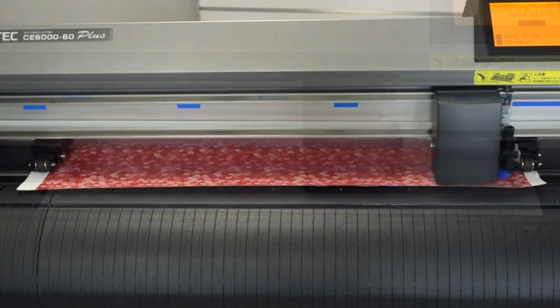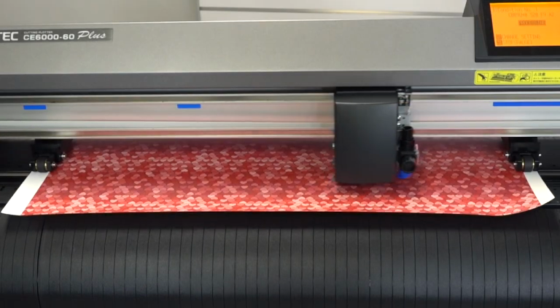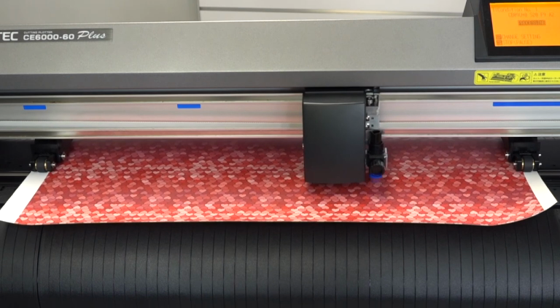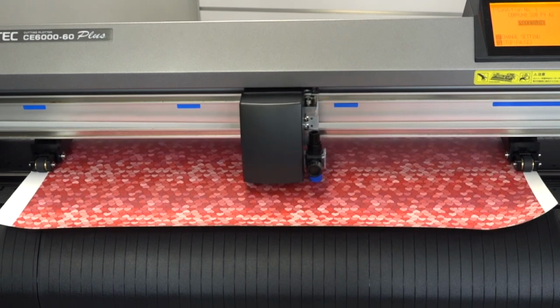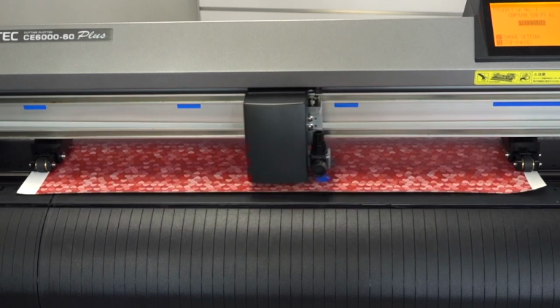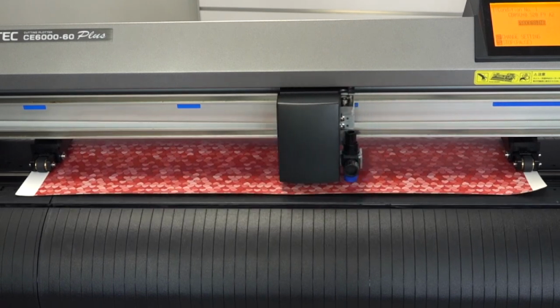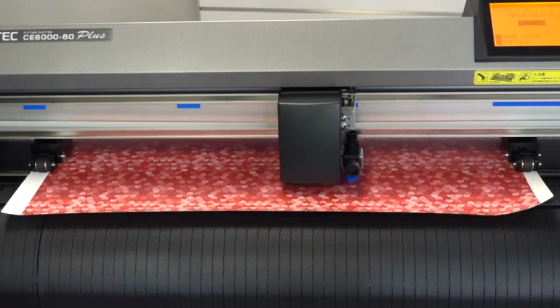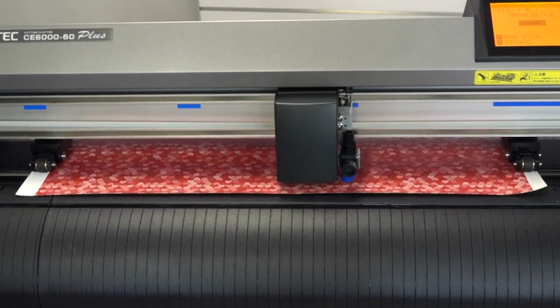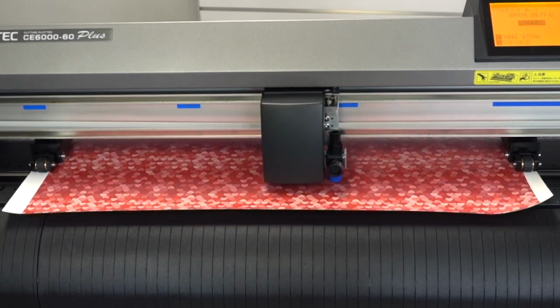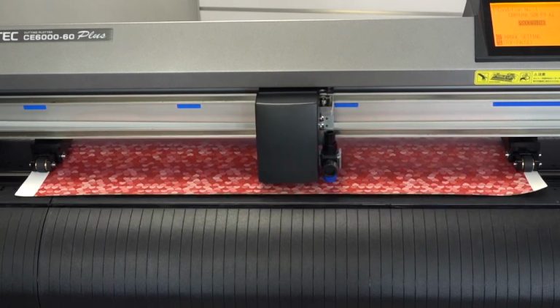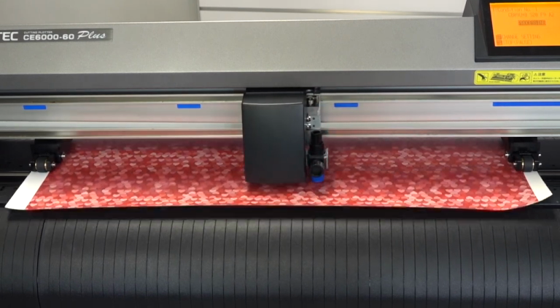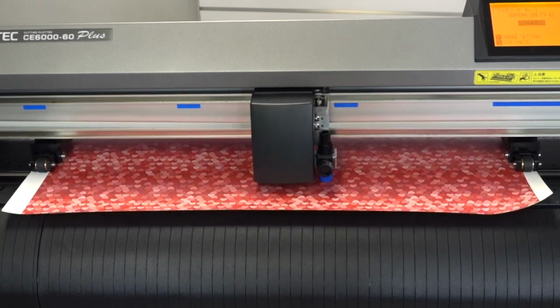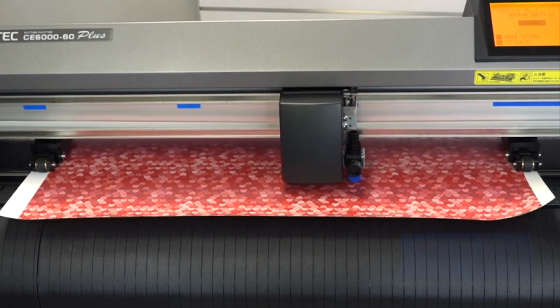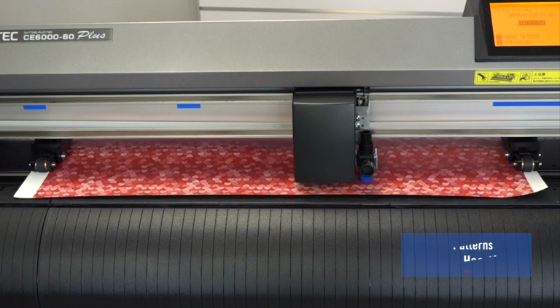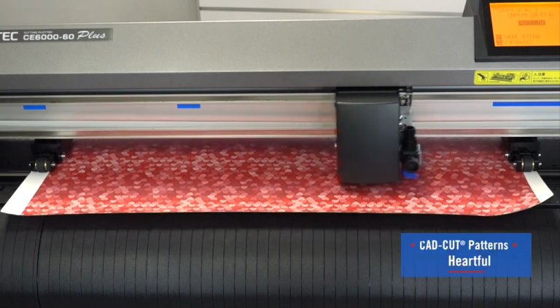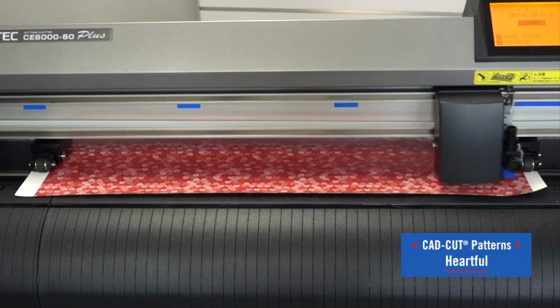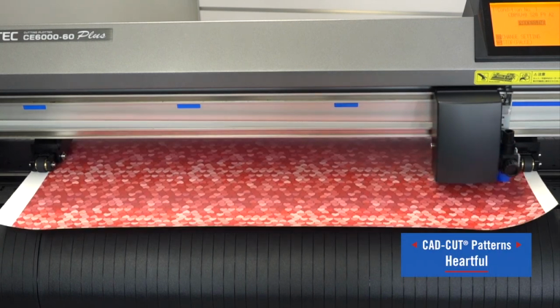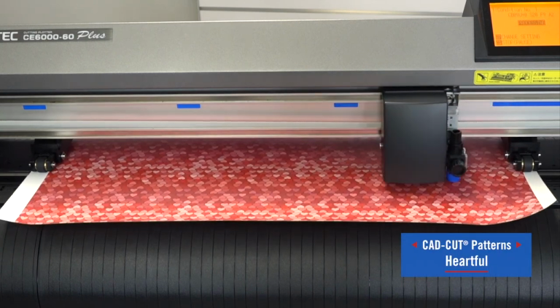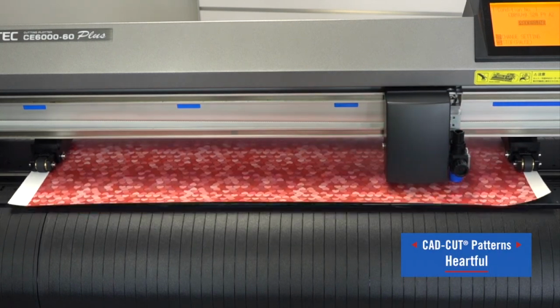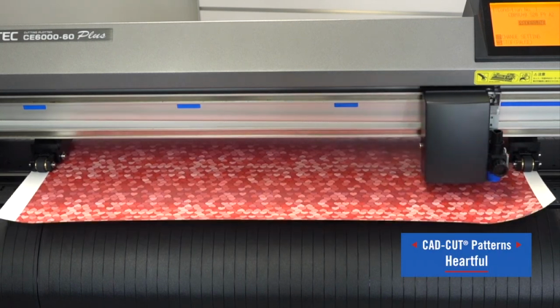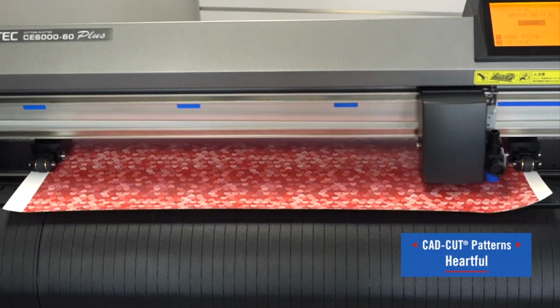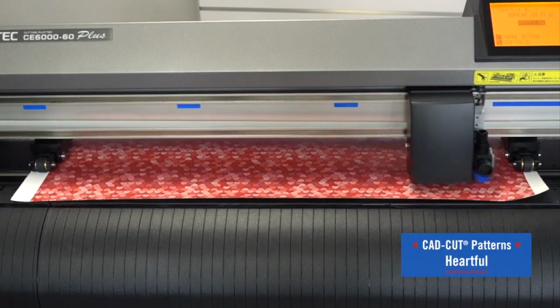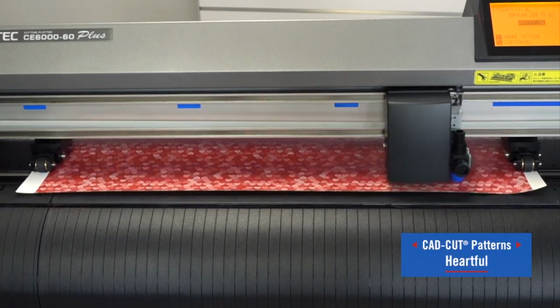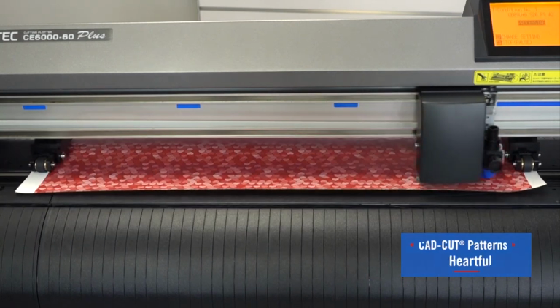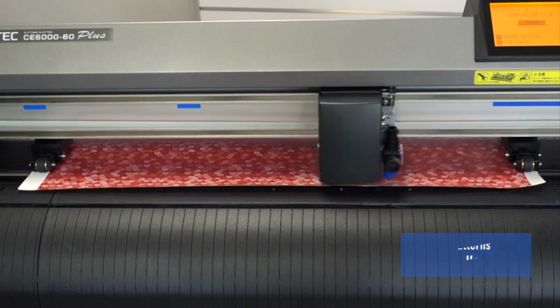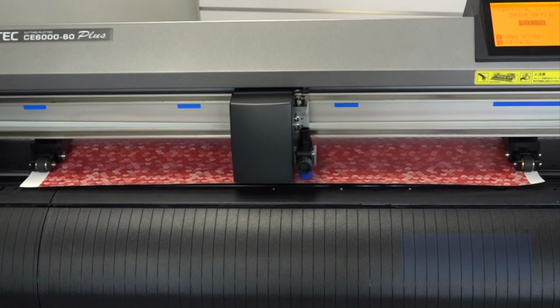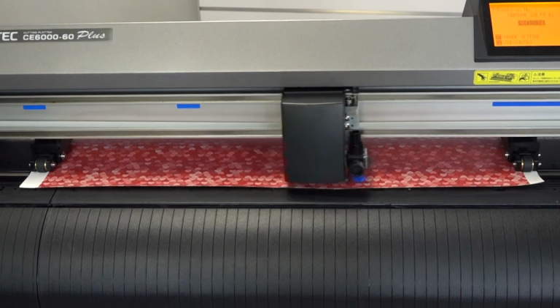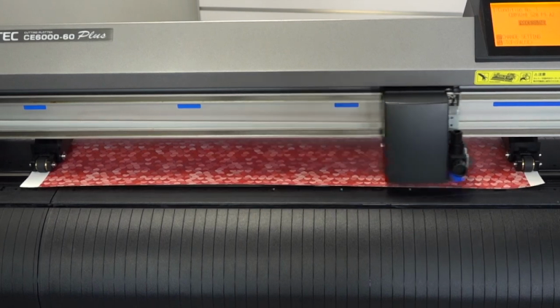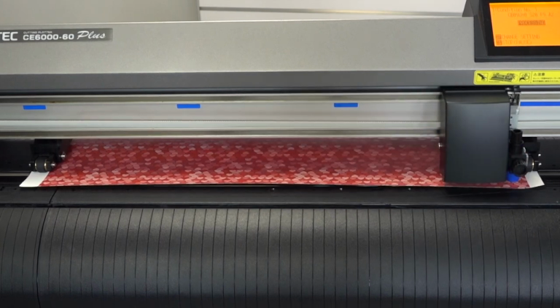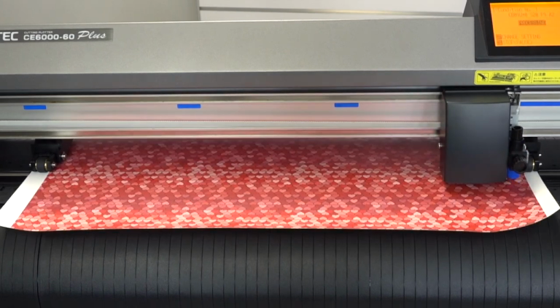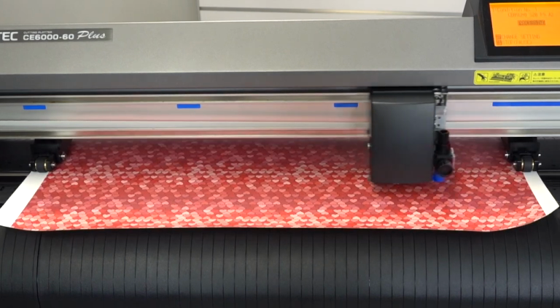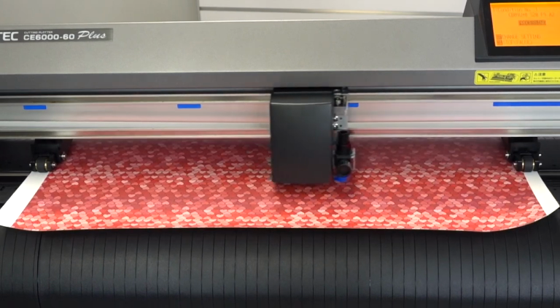Moving on to the patterns, the first new CAD cut pattern for Valentine's Day that I'm going to be cutting is Heartful. For this I'm going to make sure that I am NOT mirroring my design, because there is a masking step that will follow cutting these patterns.